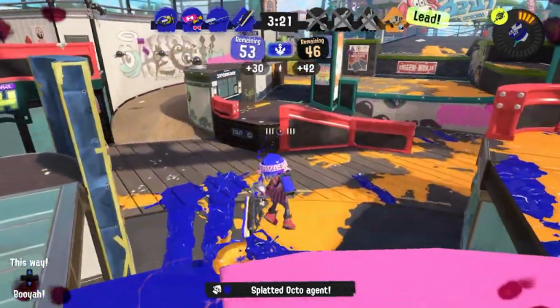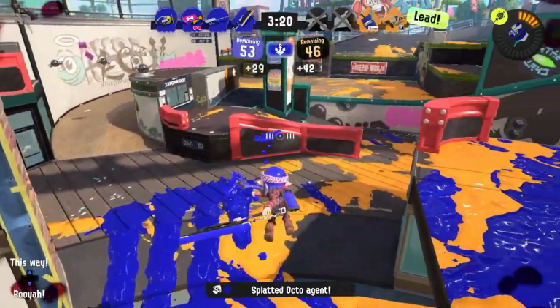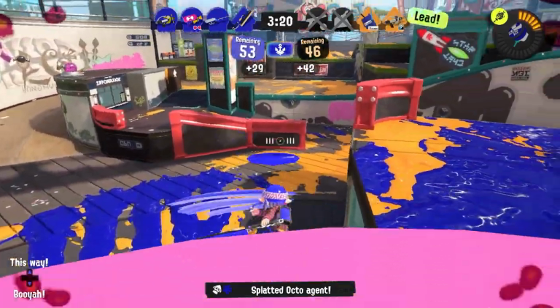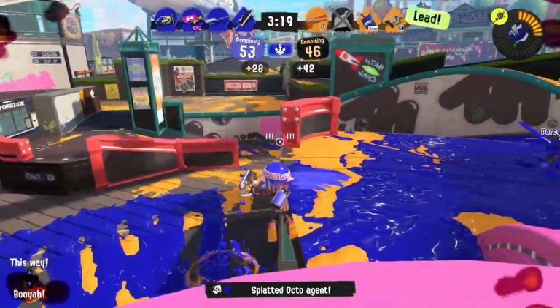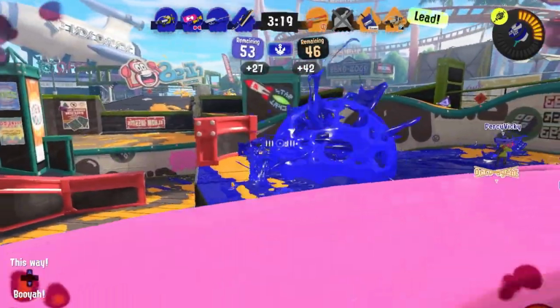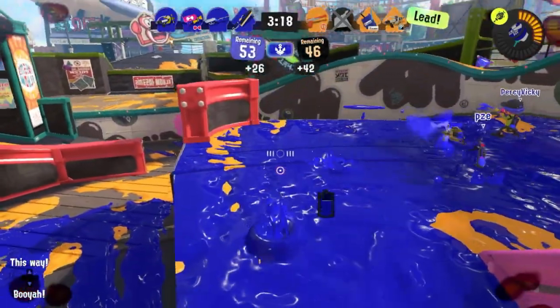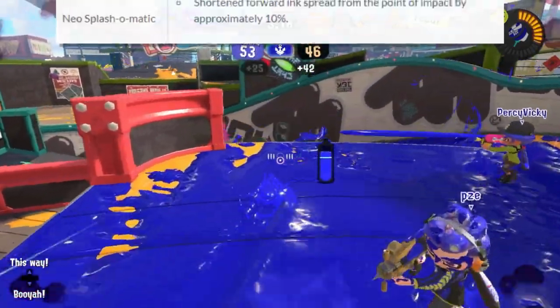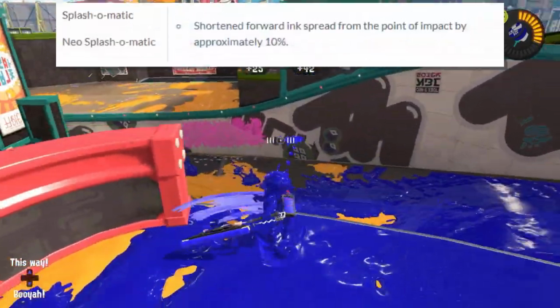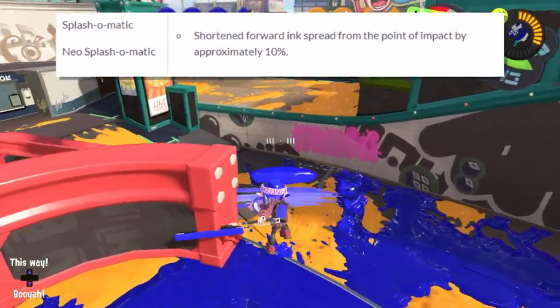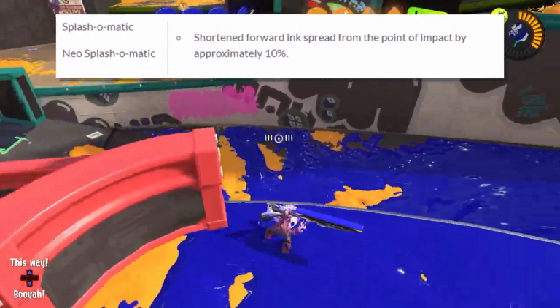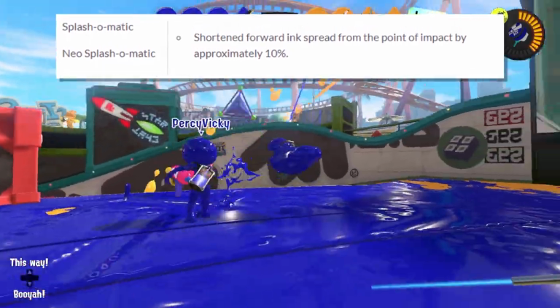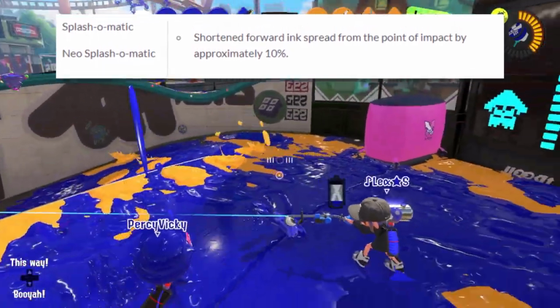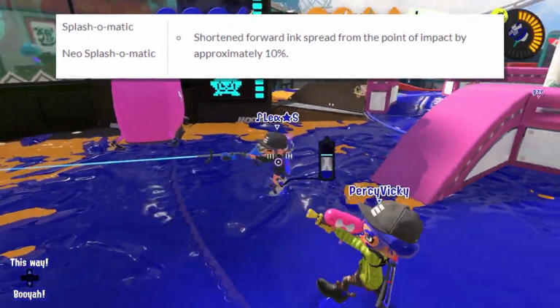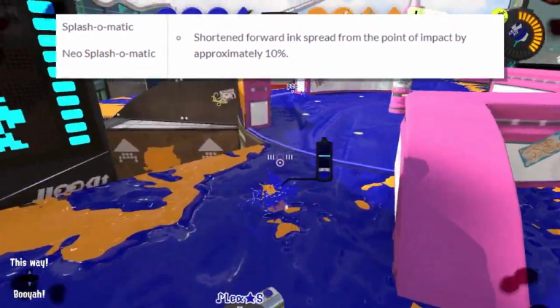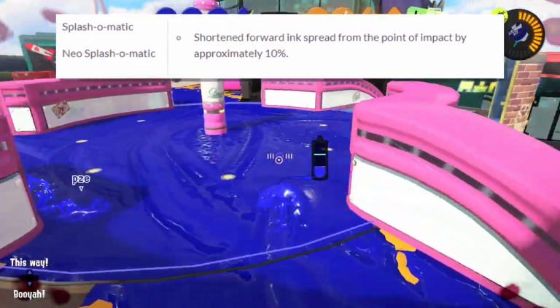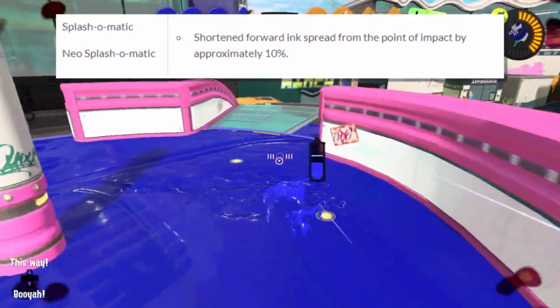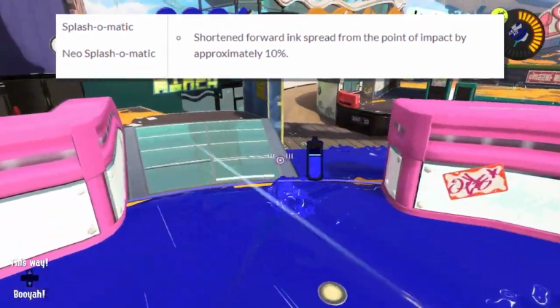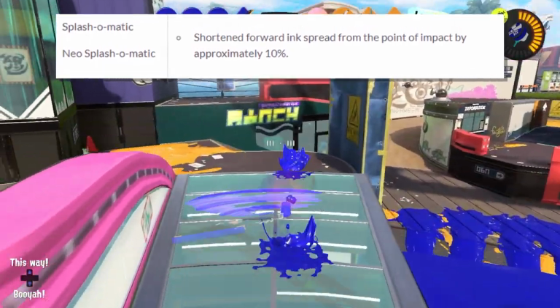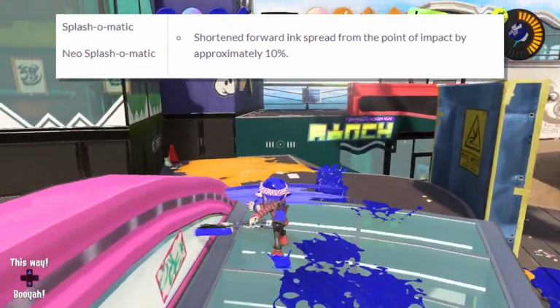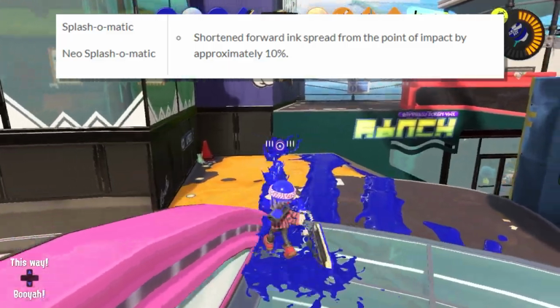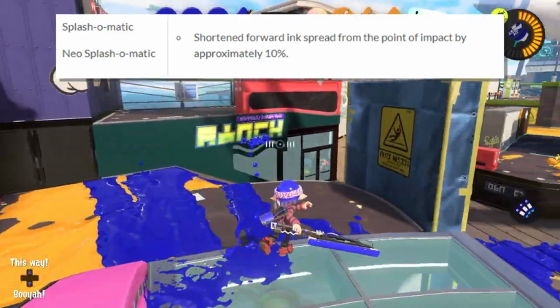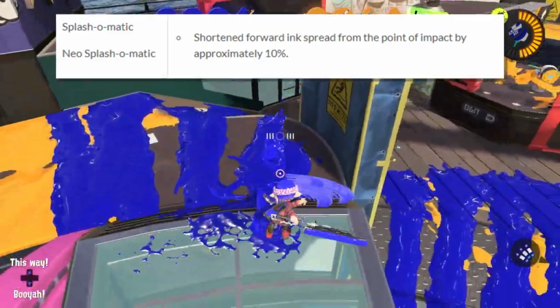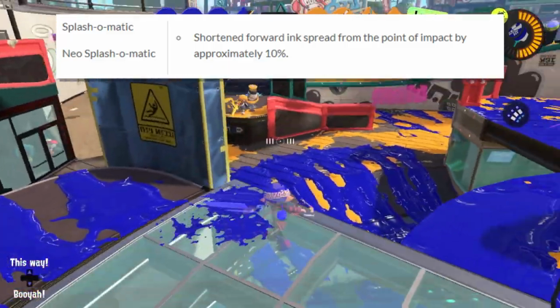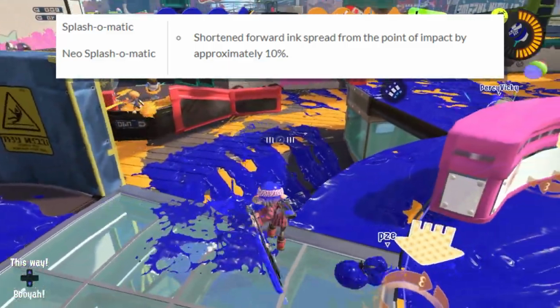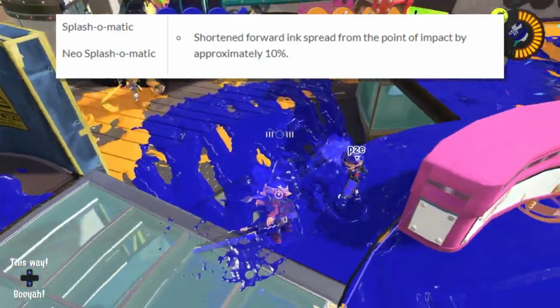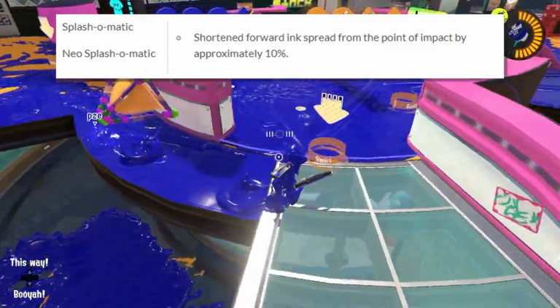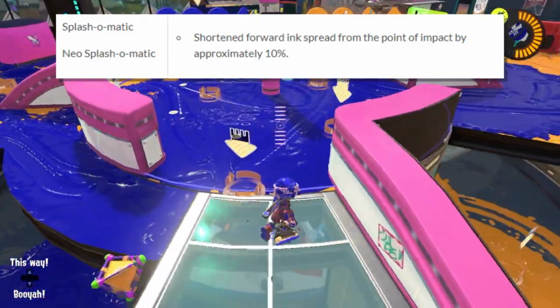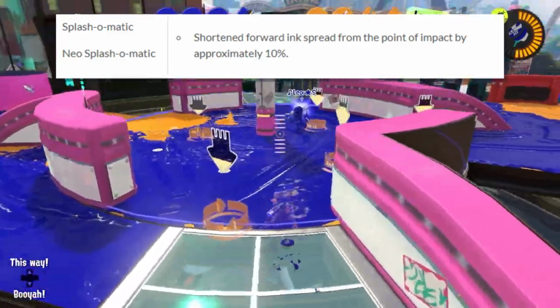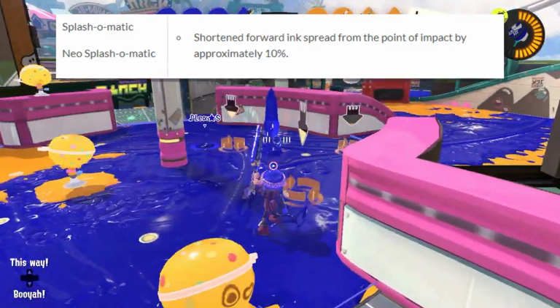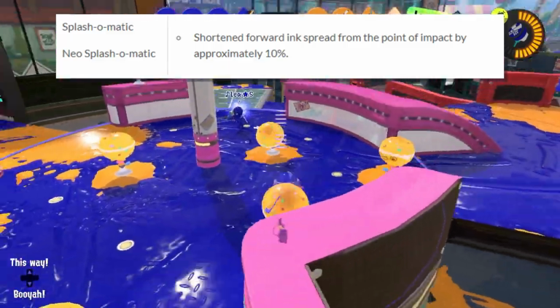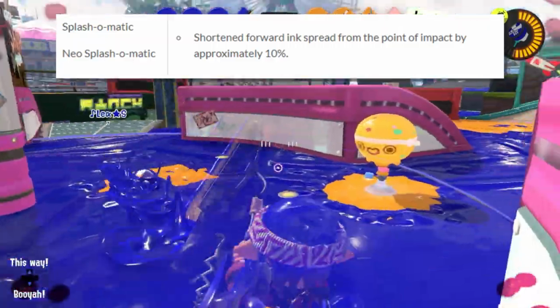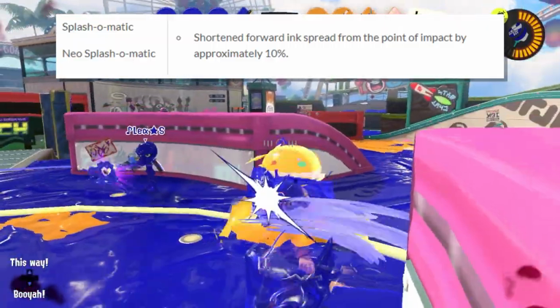First up on the chopping block is the Splash-O-Matic. This weapon got its paint at a distance decreased by 10%, which means farming specials will be harder and more committal. Fine by me — Splash was kind of a Crab spammer, so this was deserved after 9 months of crustacean domination, as I like to call it.